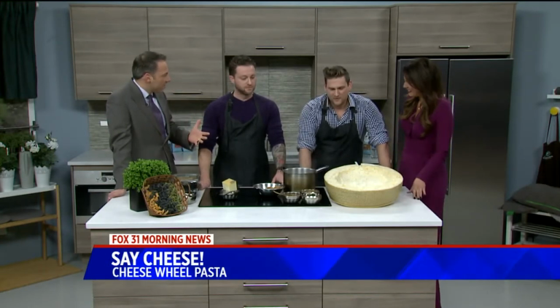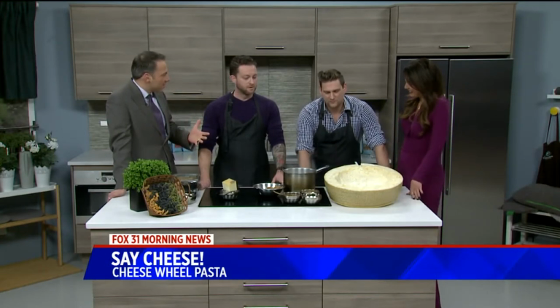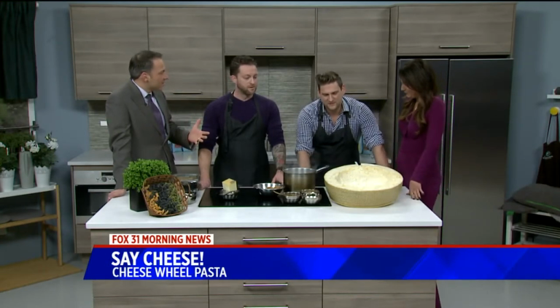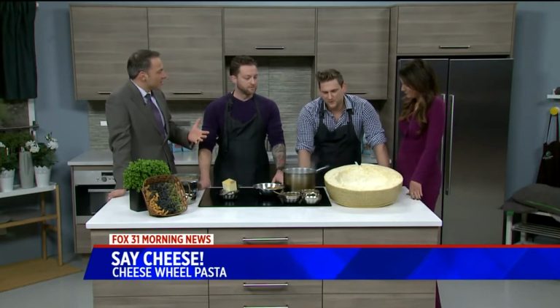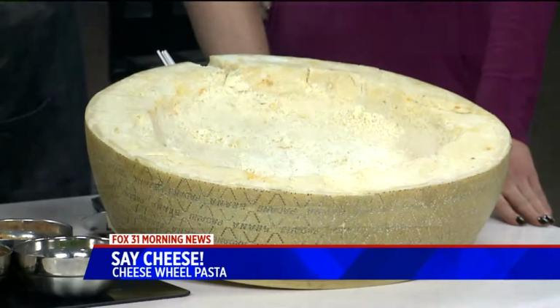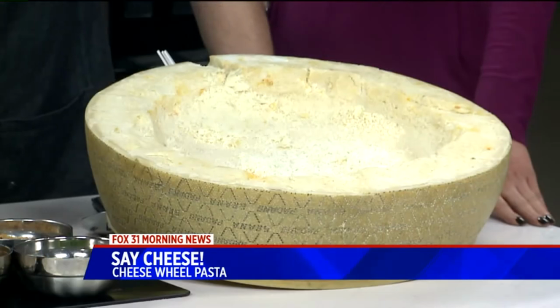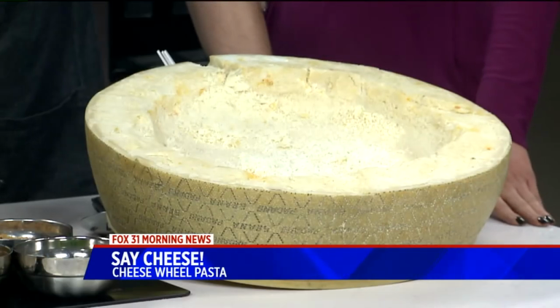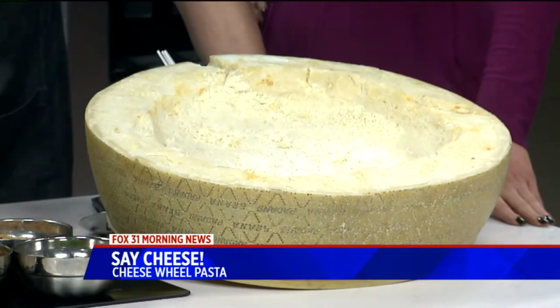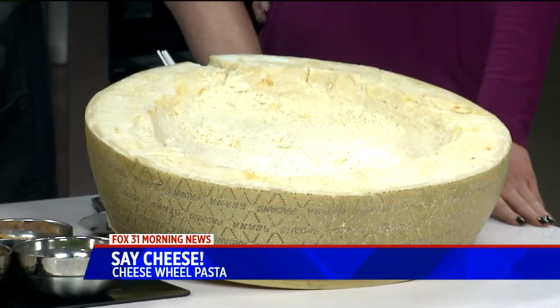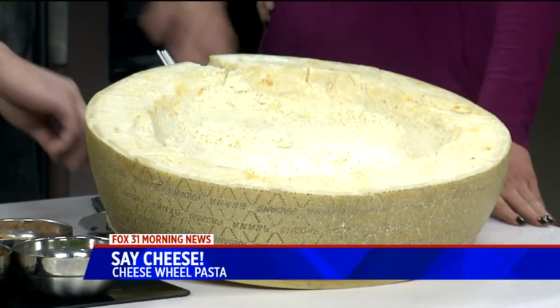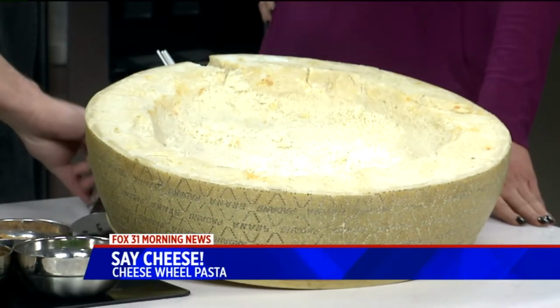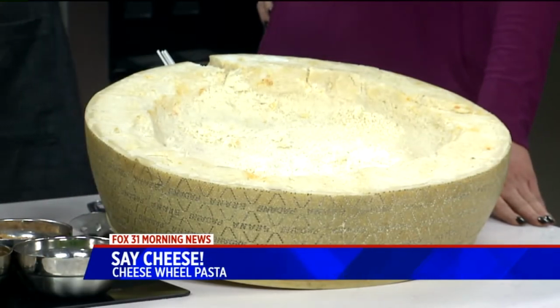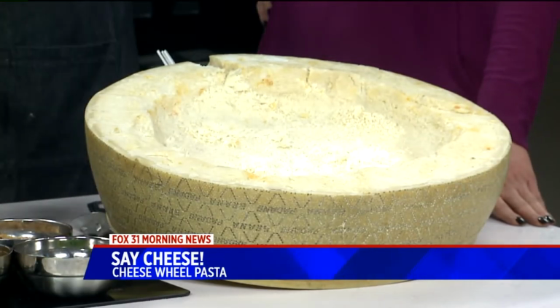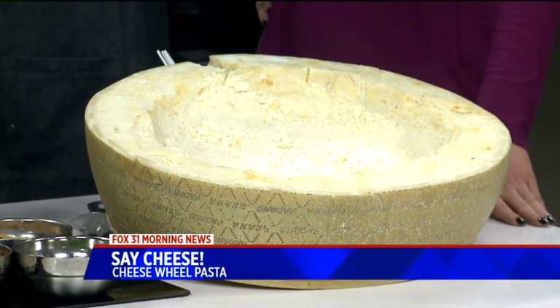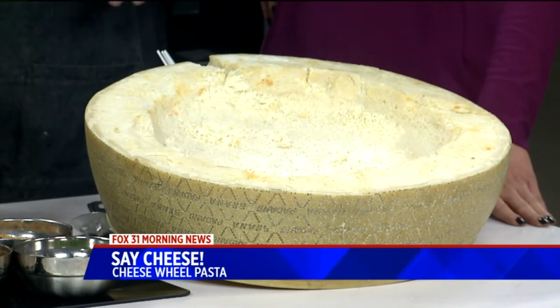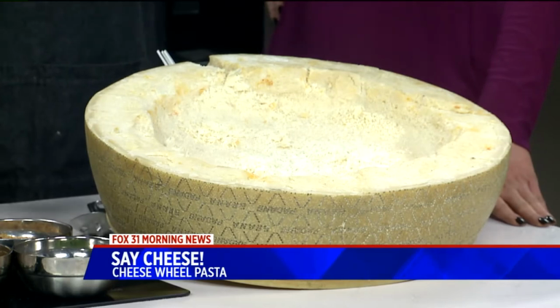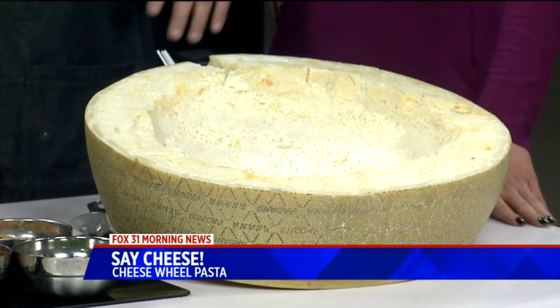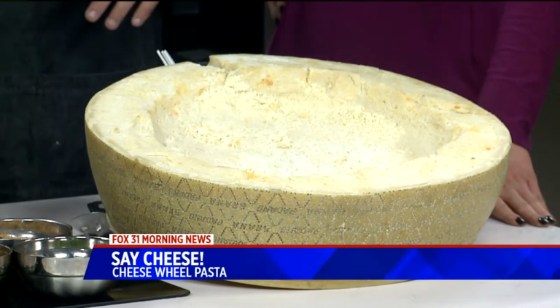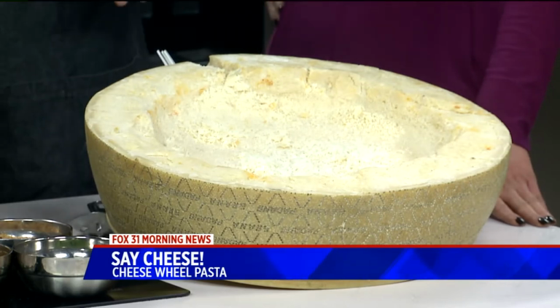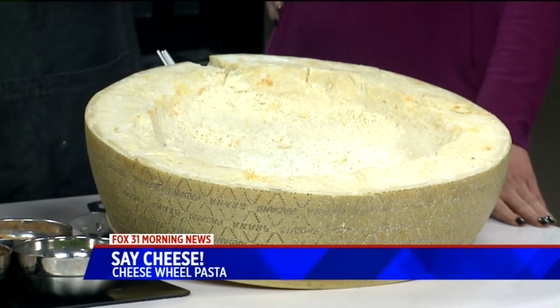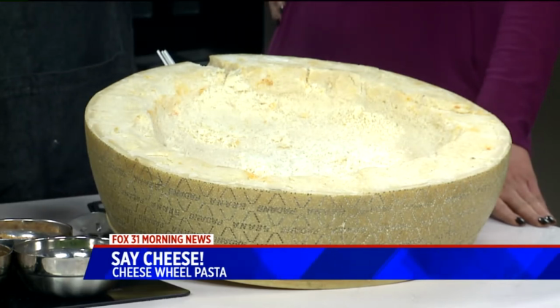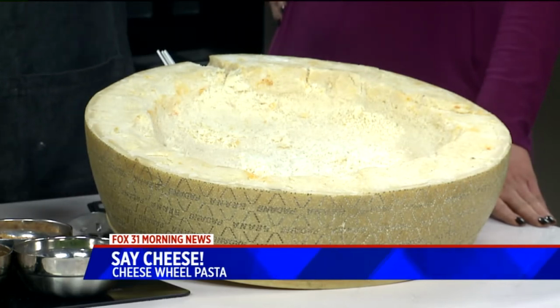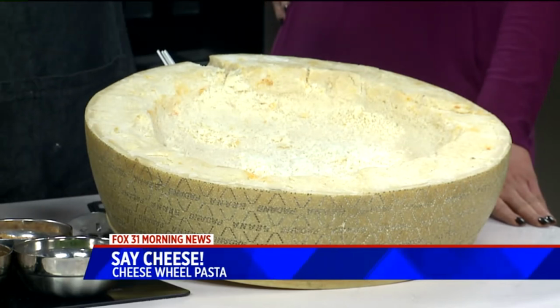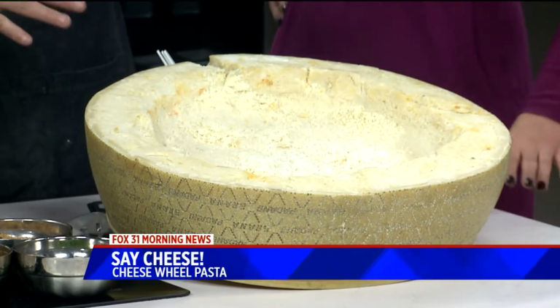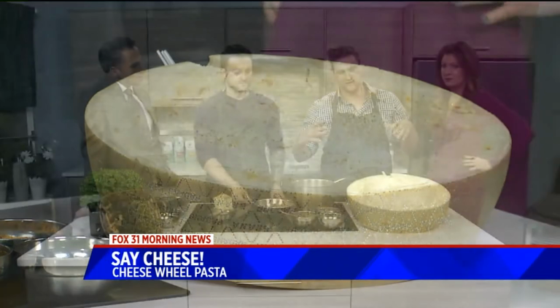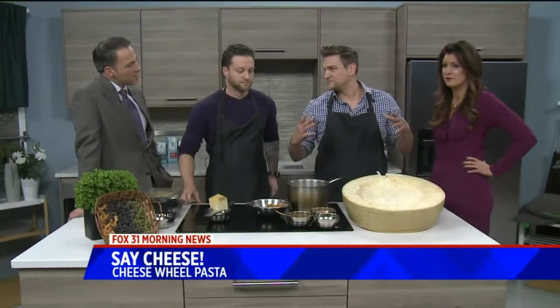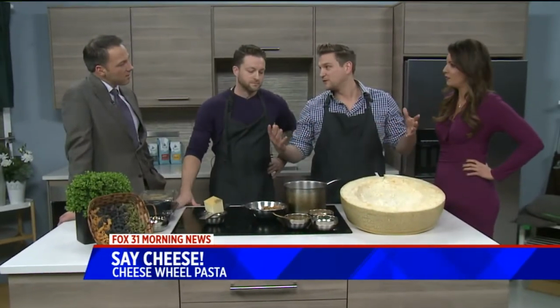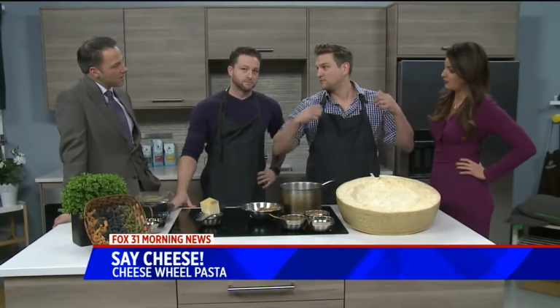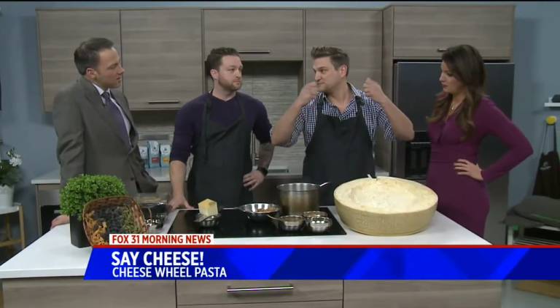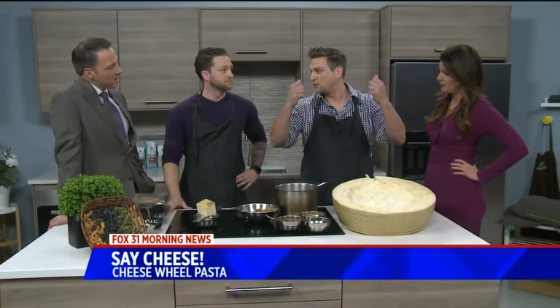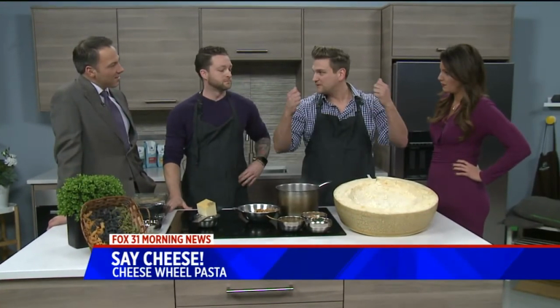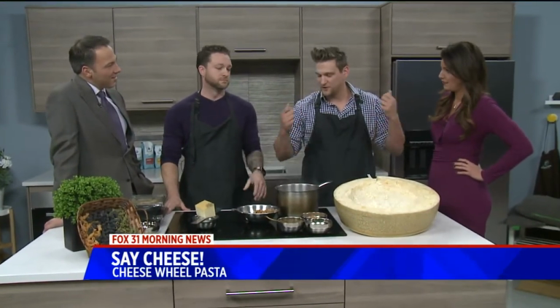Yeah, the pasta cheese wheel thing is kind of a fun novelty. Cheese and pasta — they go hand in hand very, very well, obviously. It's kind of fun where you take hot pasta and toss it in this giant bowl of cheese and it gets coated up as it's cooking.